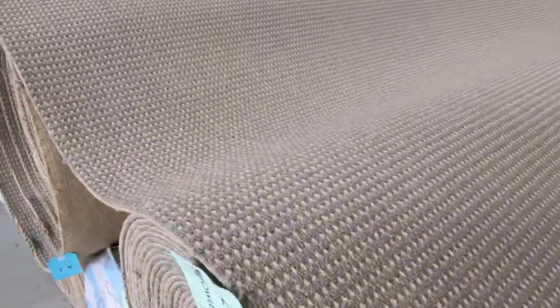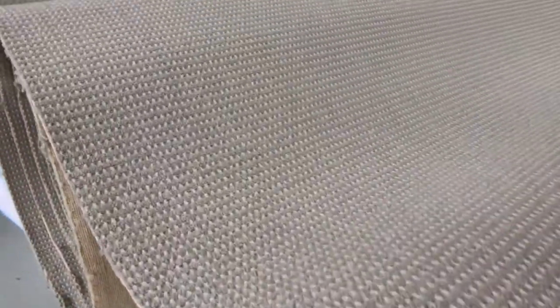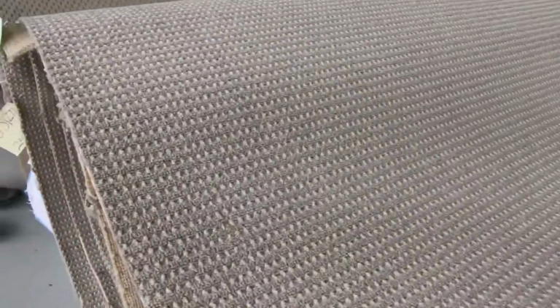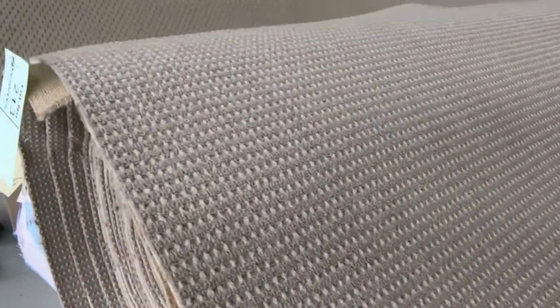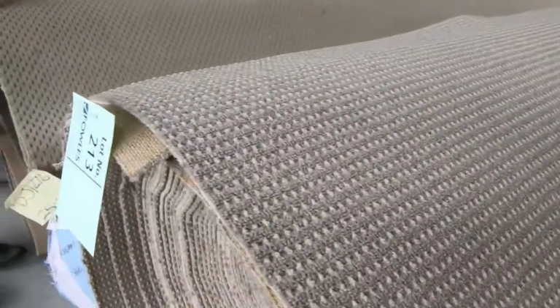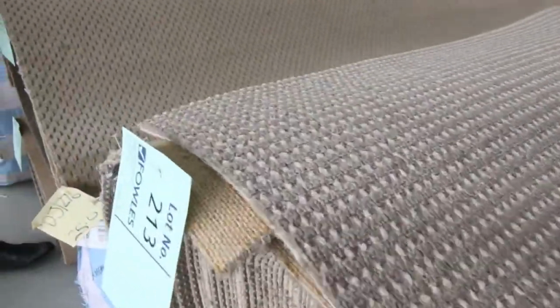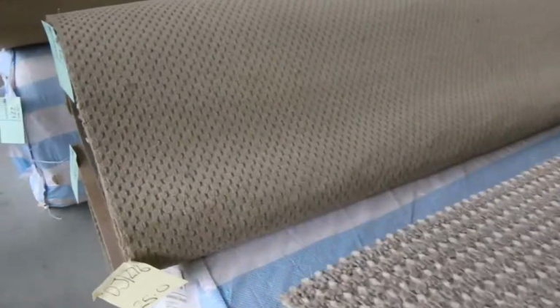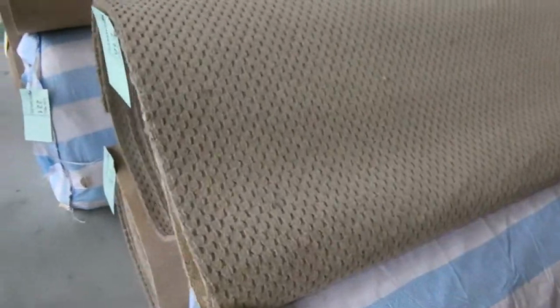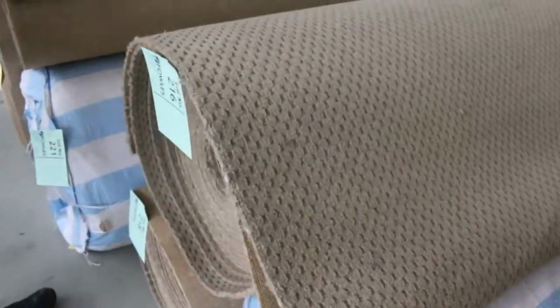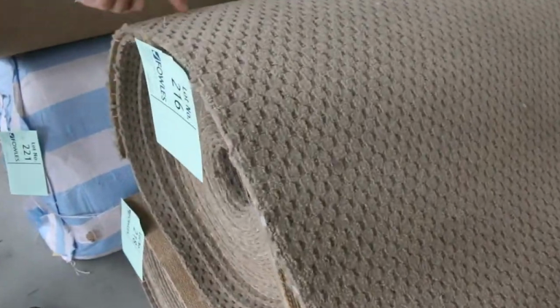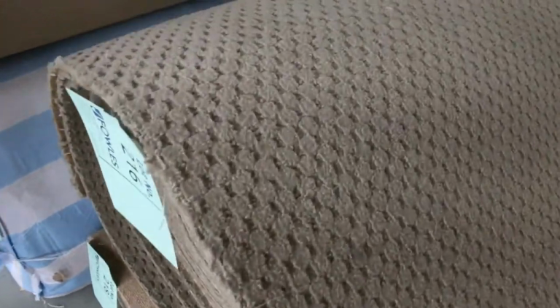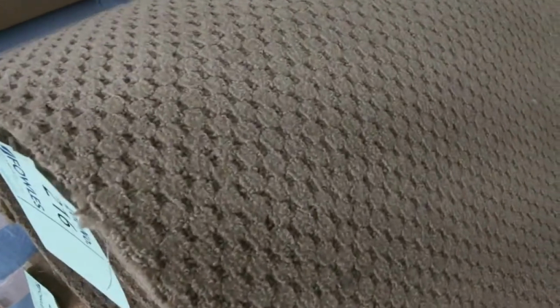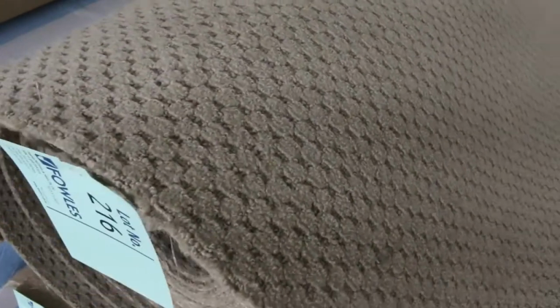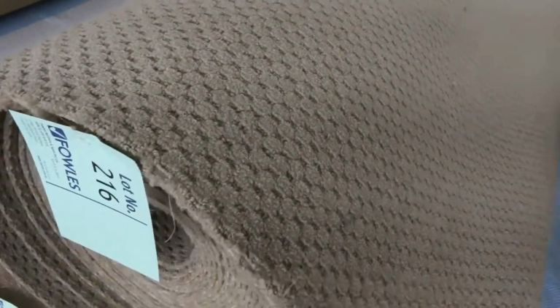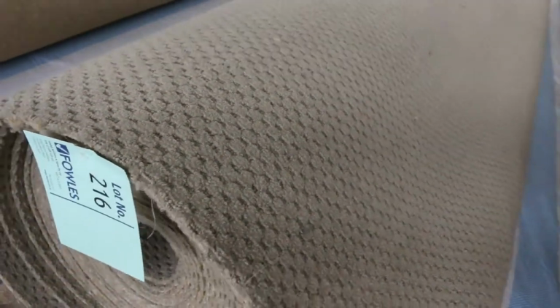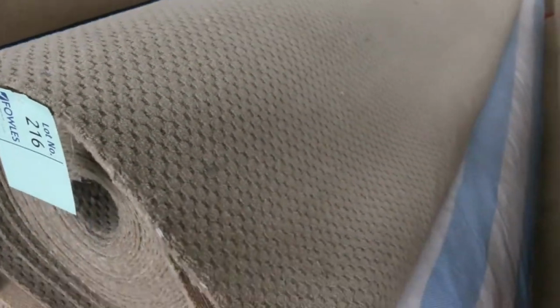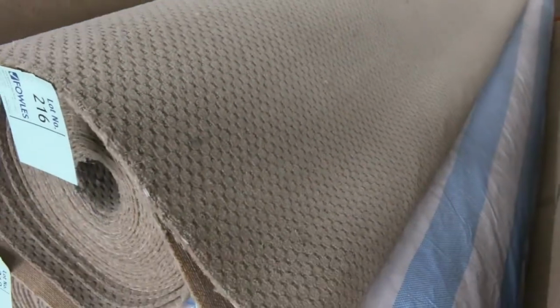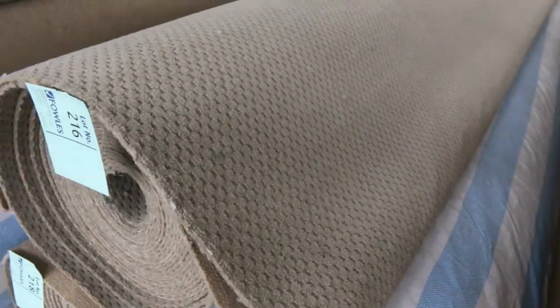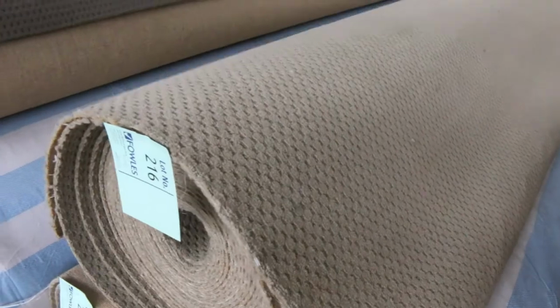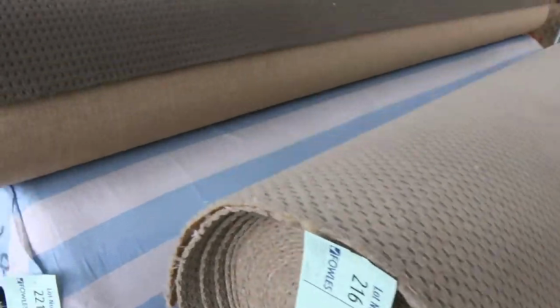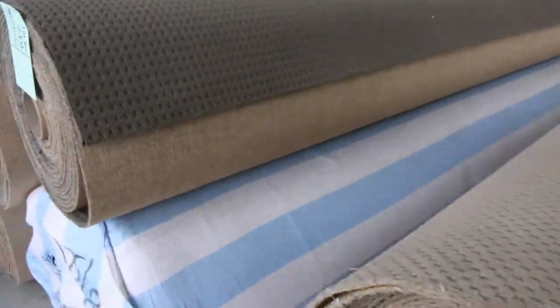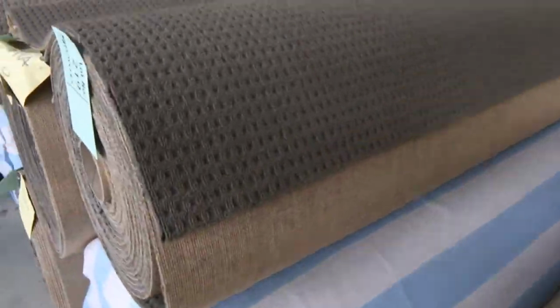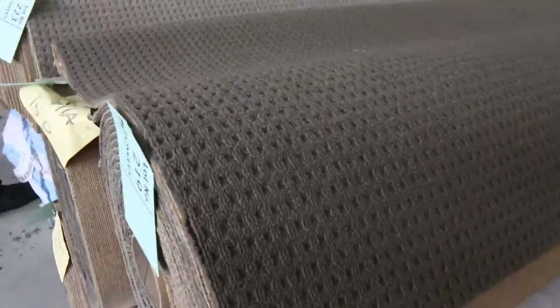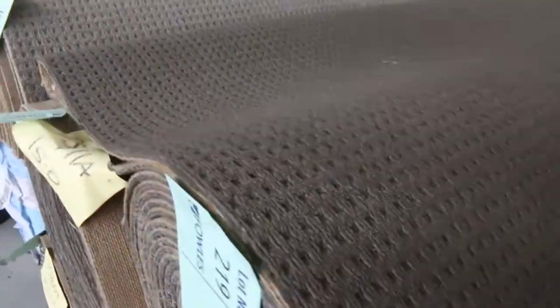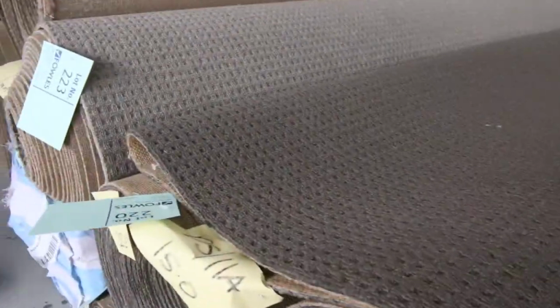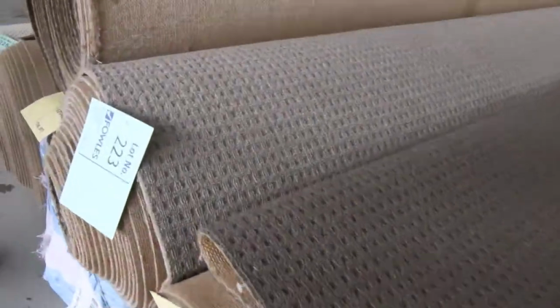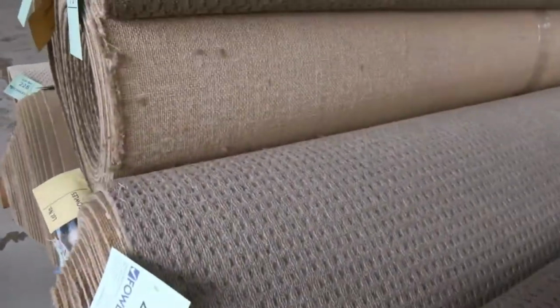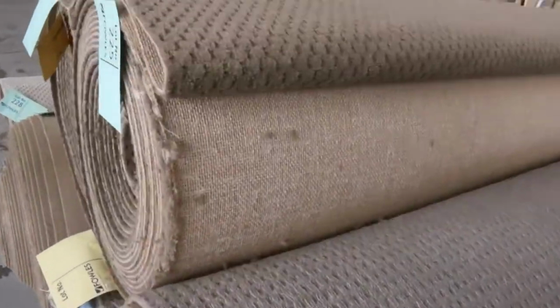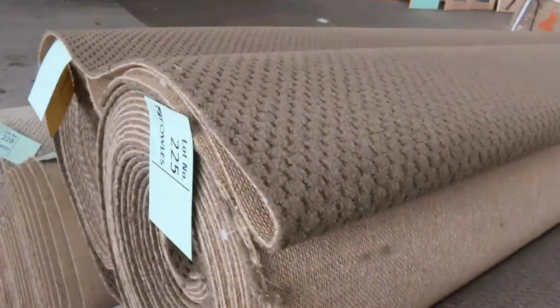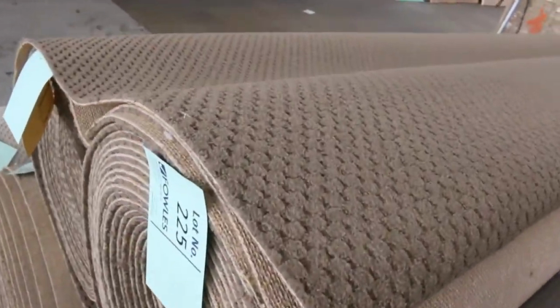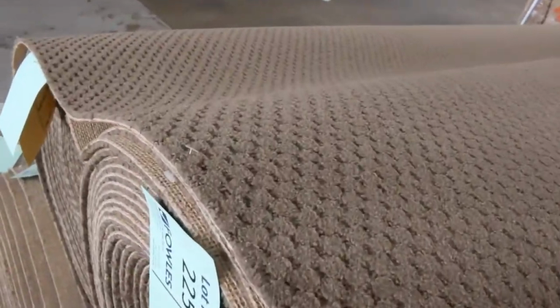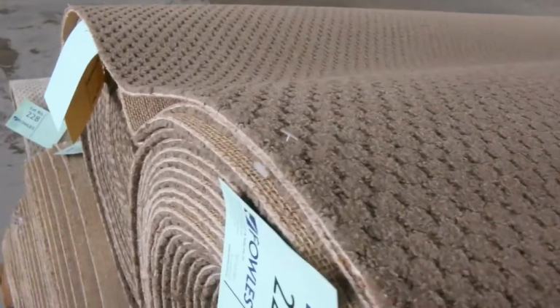We've also got a cotton loop pile one there — the Queens Point. This one's a nice neutral colour, a bit softer. Hard wearing carpet again — plenty more of these in various roll sizes, right through to lot number 228.